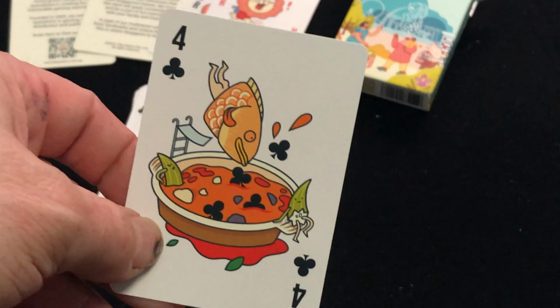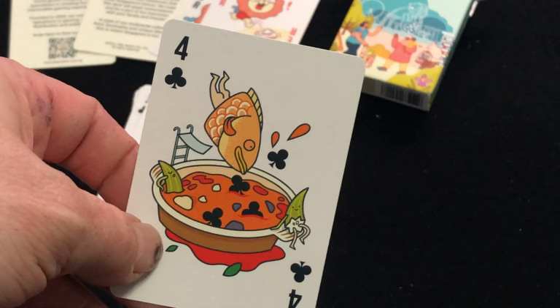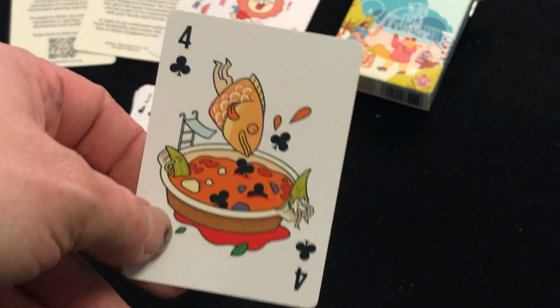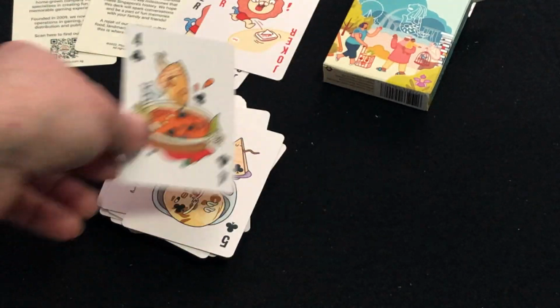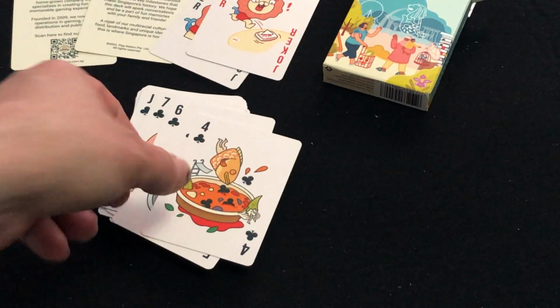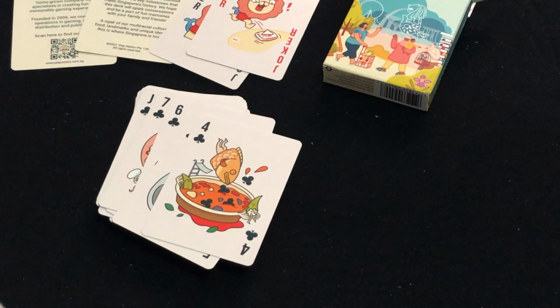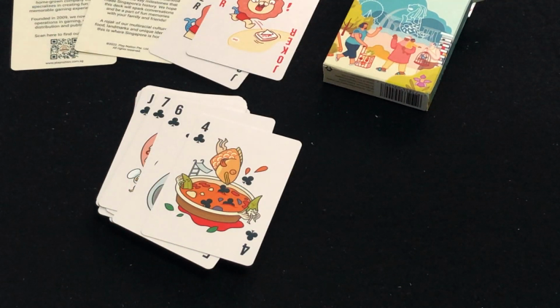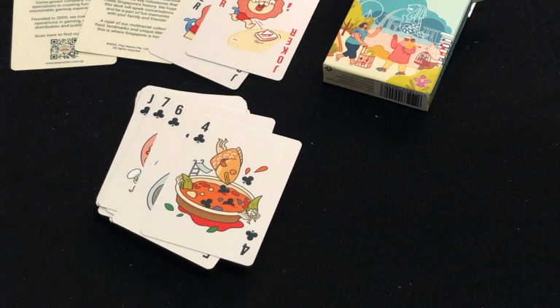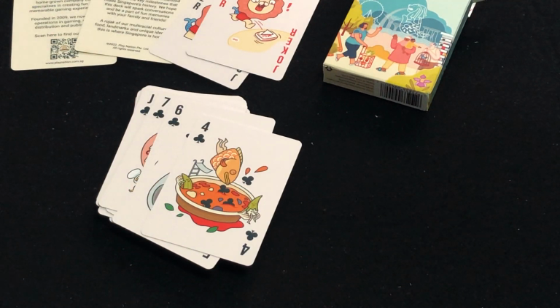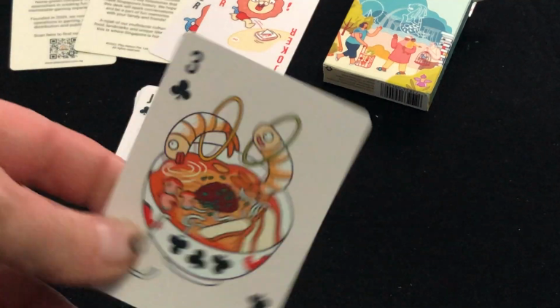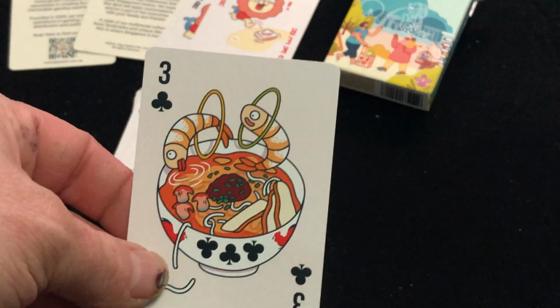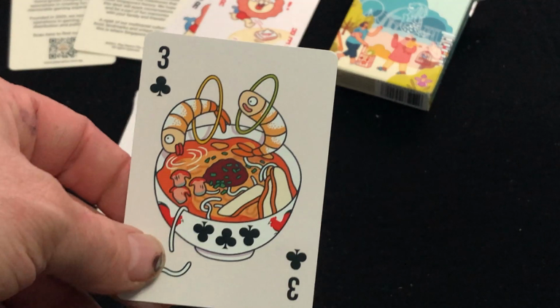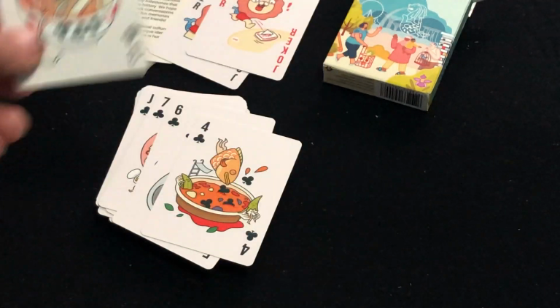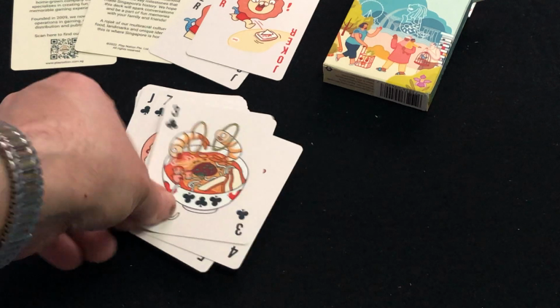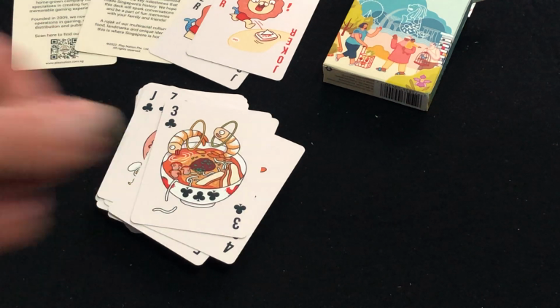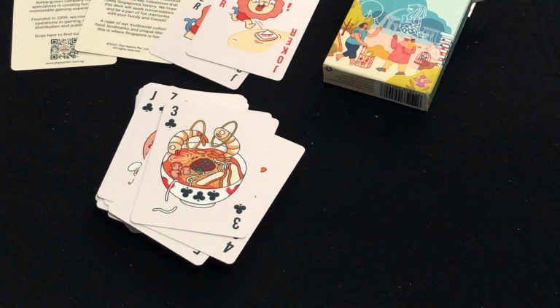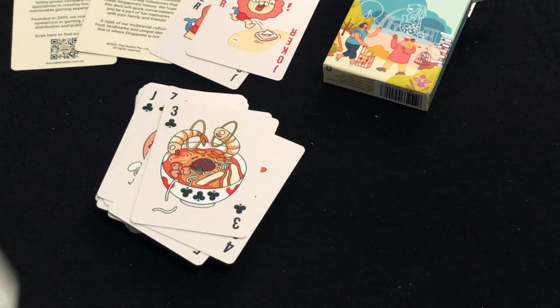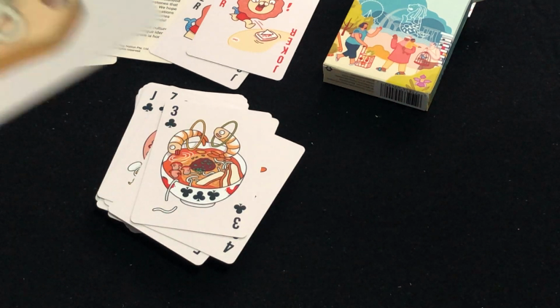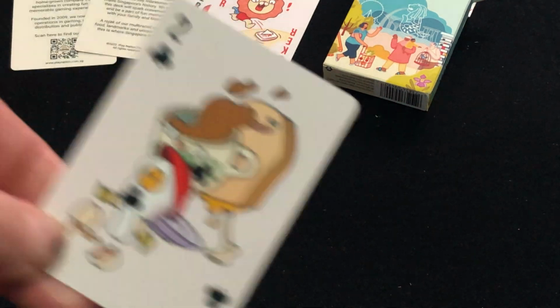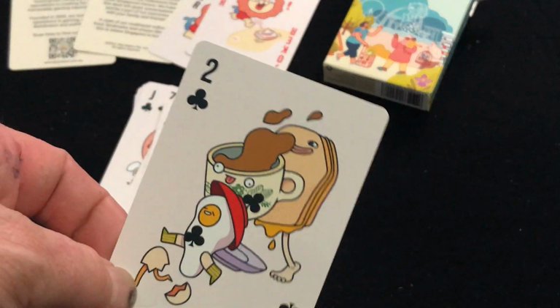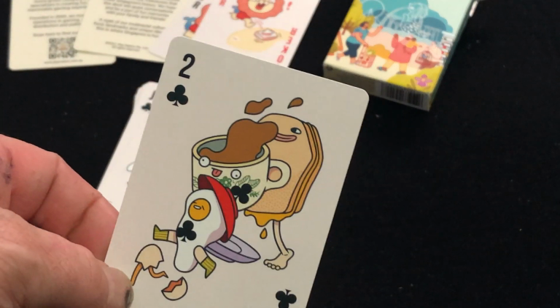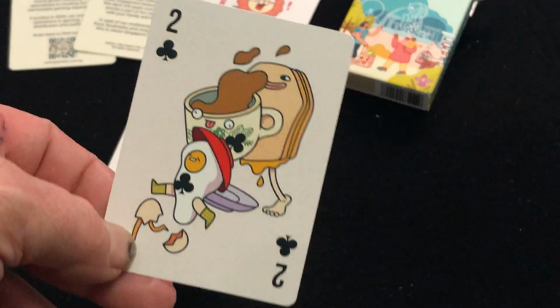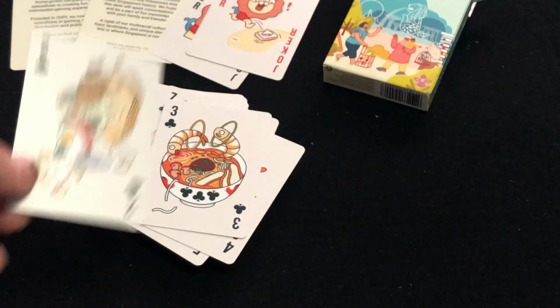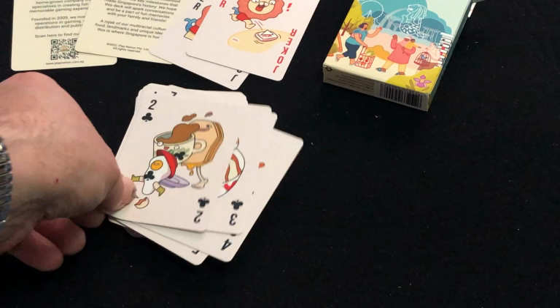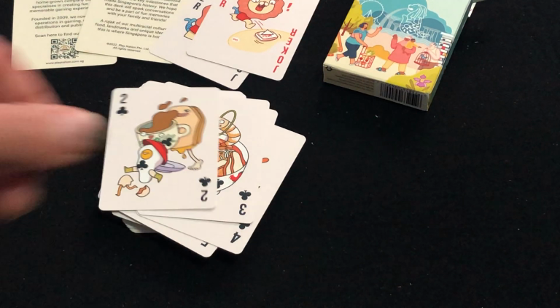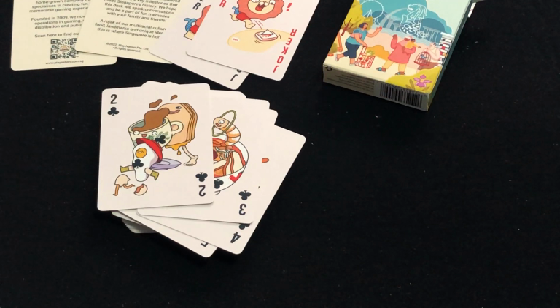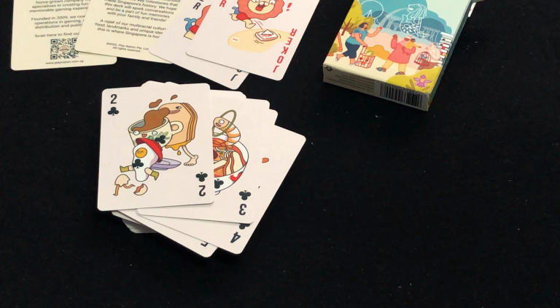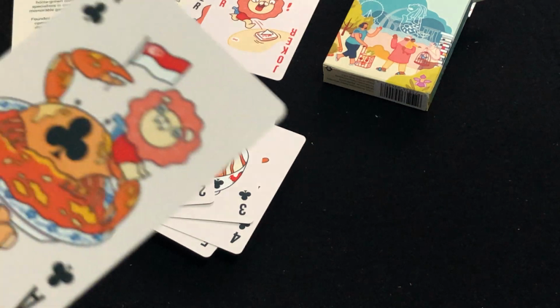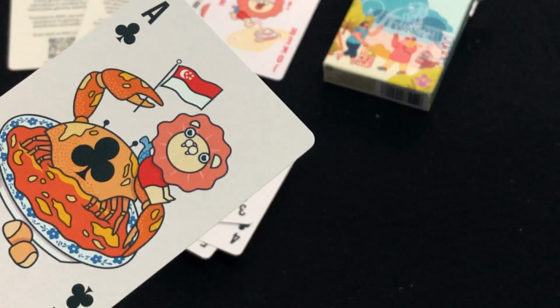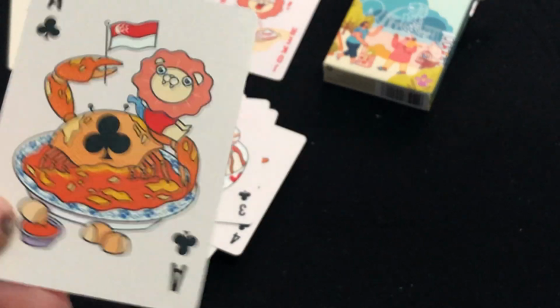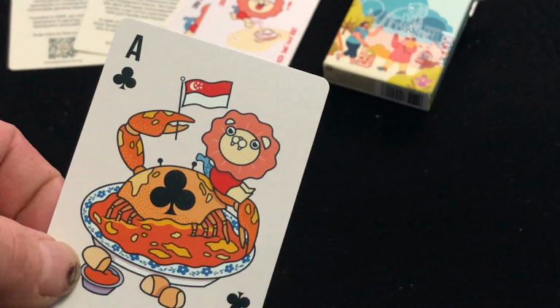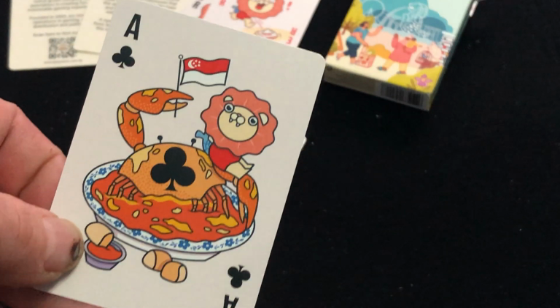Some kind of a fish soup, I'm guessing — chowder, maybe. Coffee and biscuits, it looks like. And the court cards are neat.